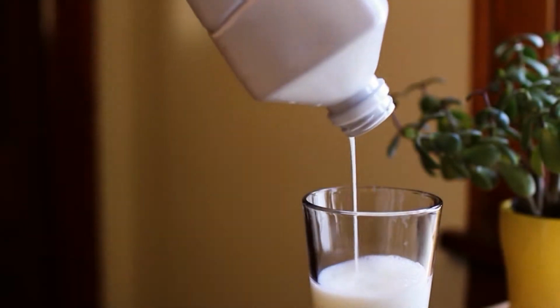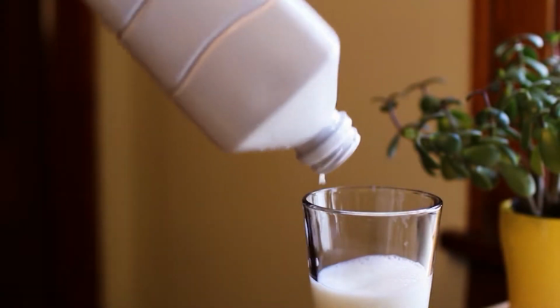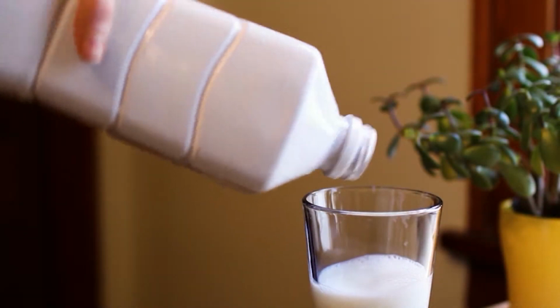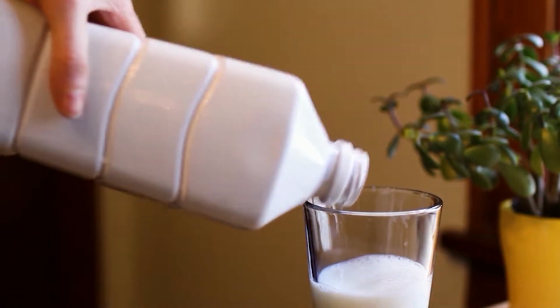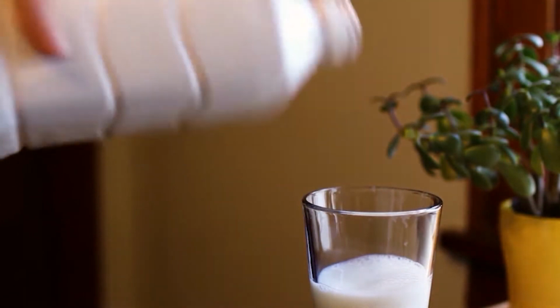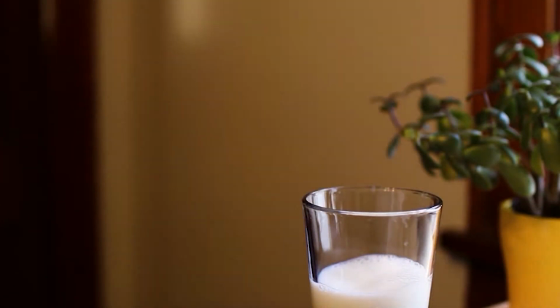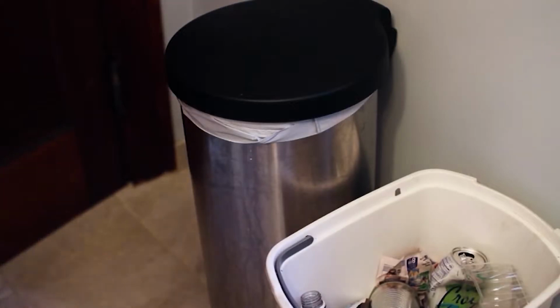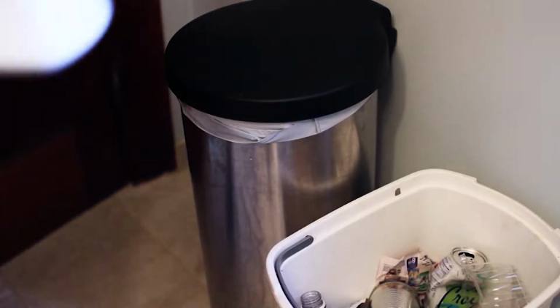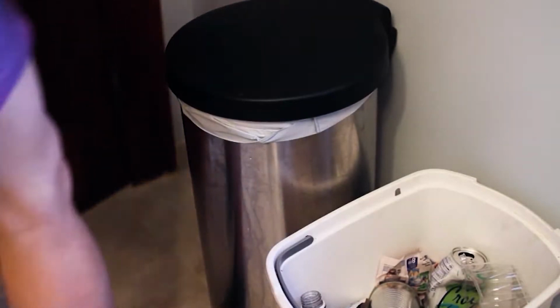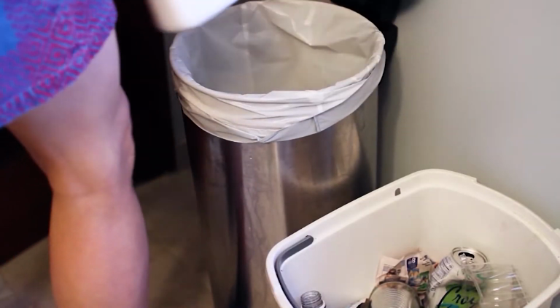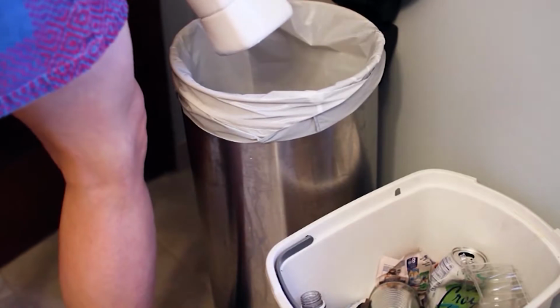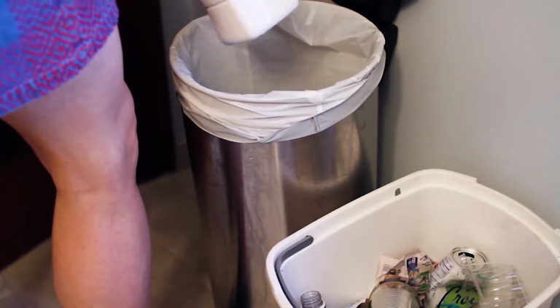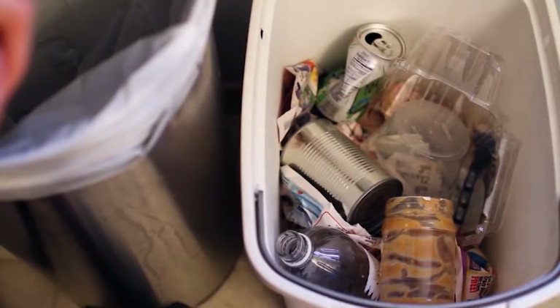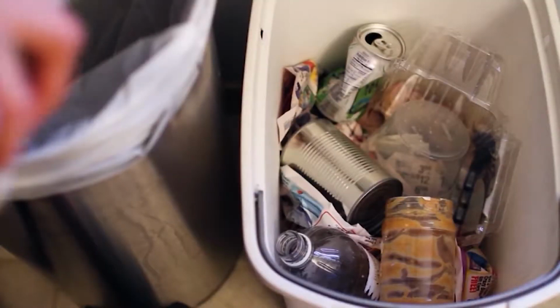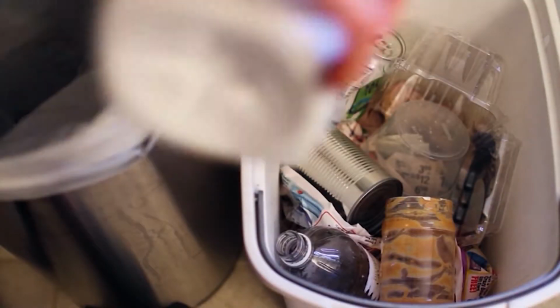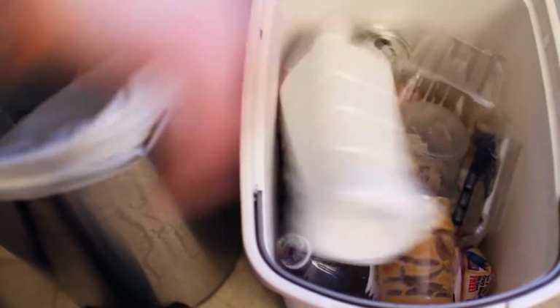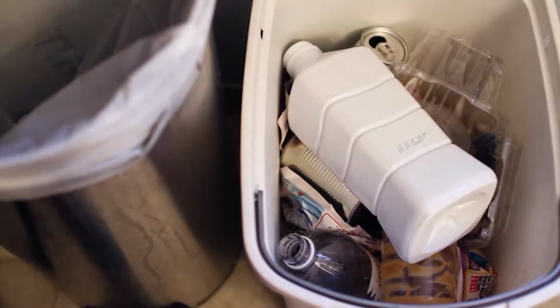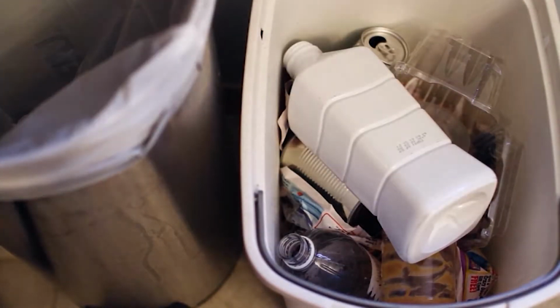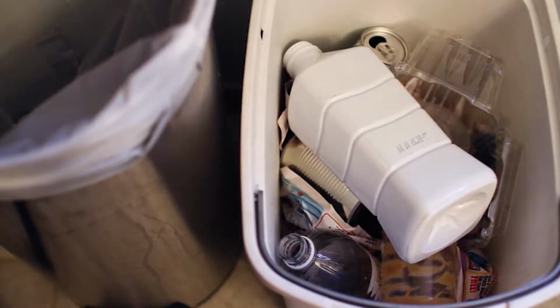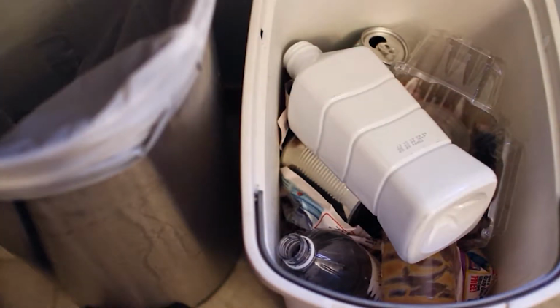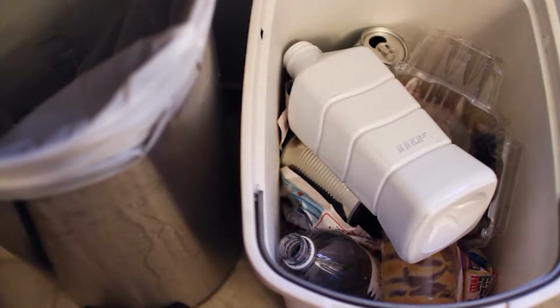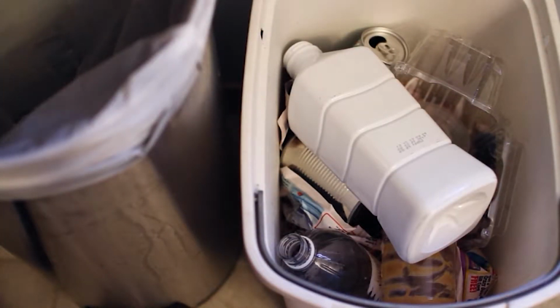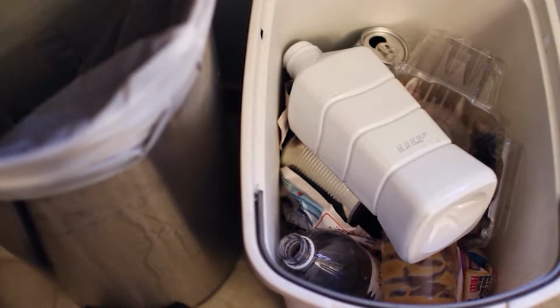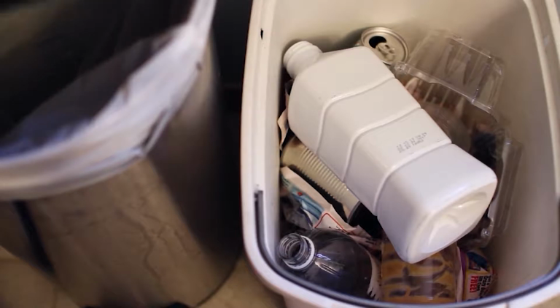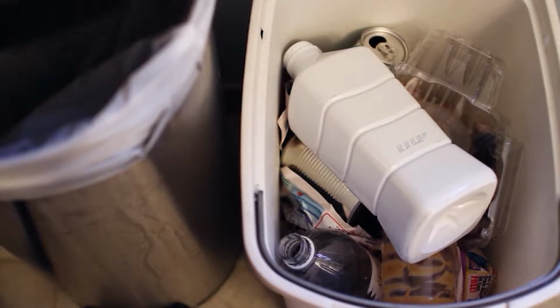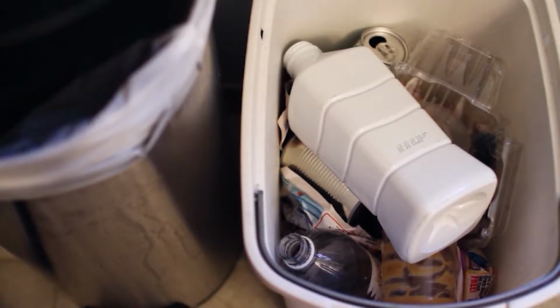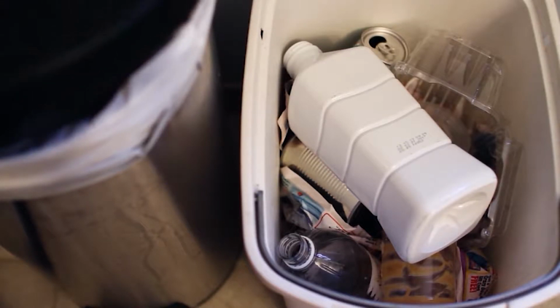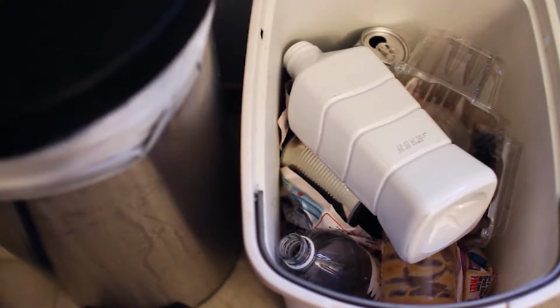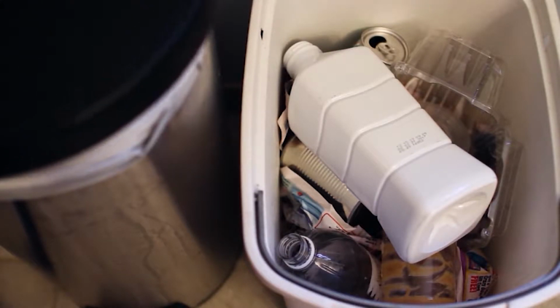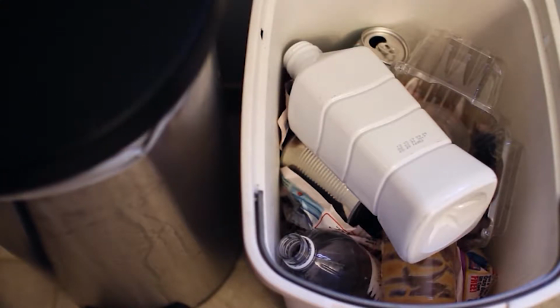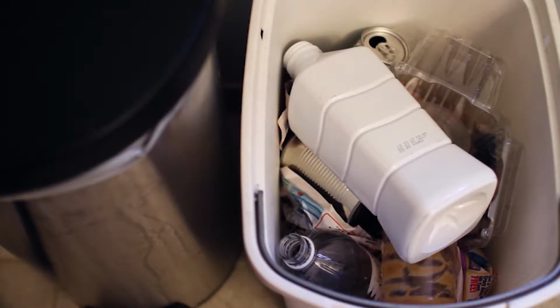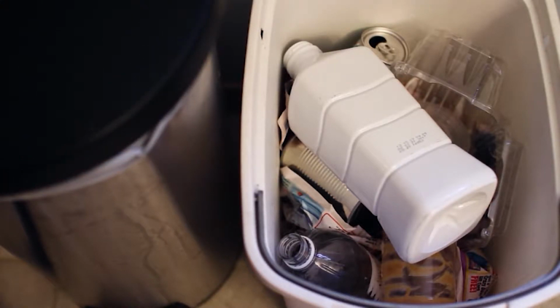When you take that last sip of milk, you toss the jug — not in the trash, in the recycling bin. There it joins cans, bottles, and newspapers that are destined for another life as recycled products.